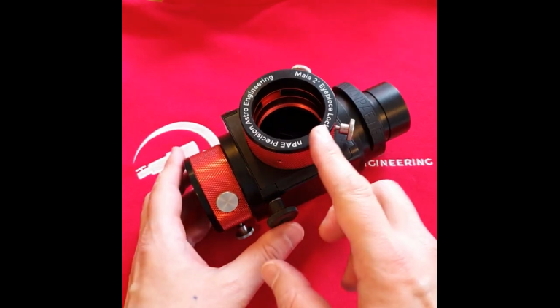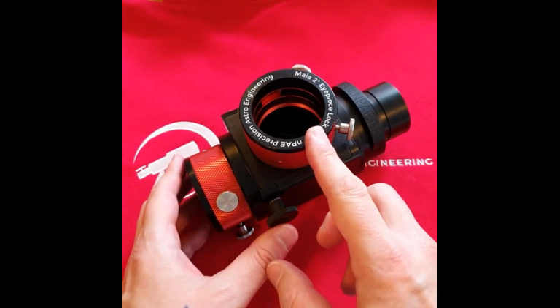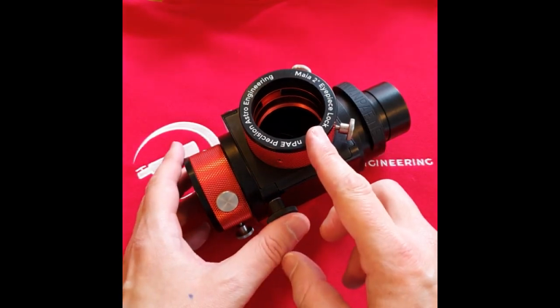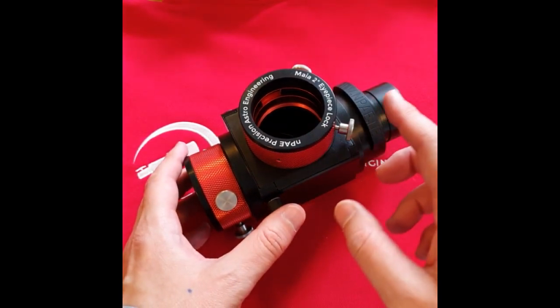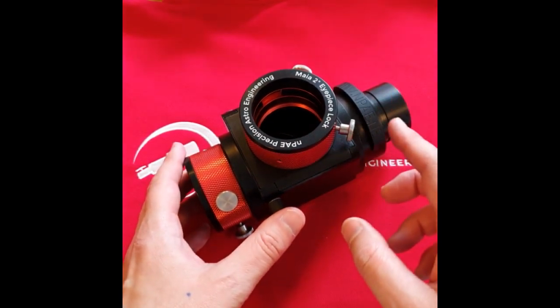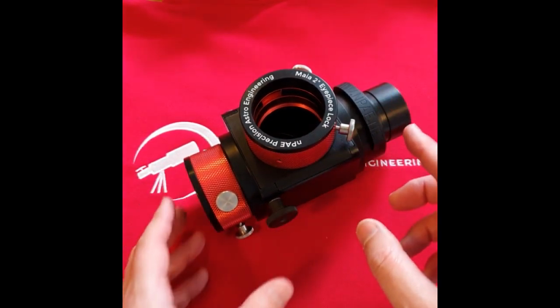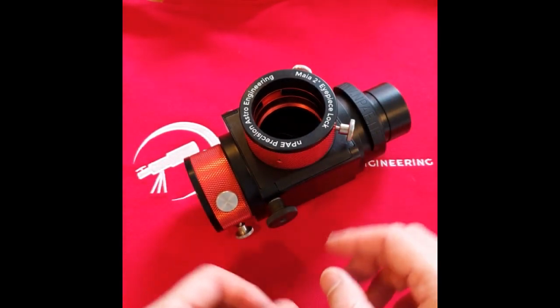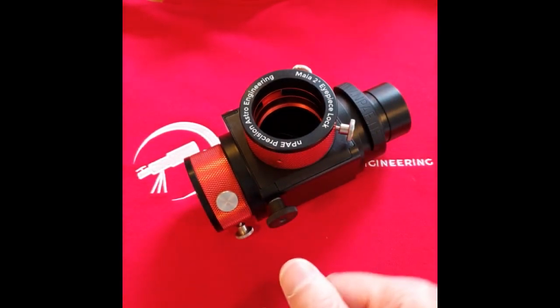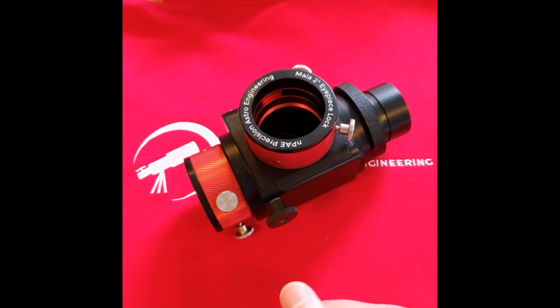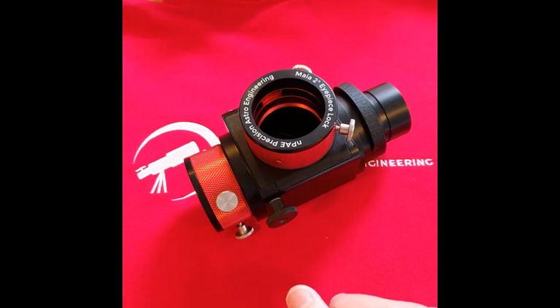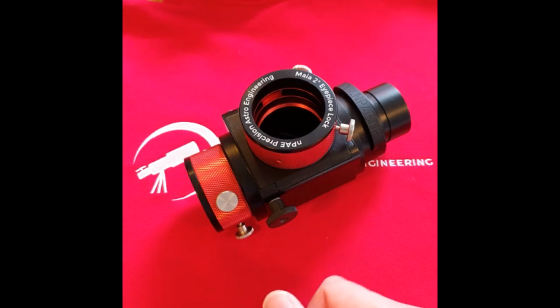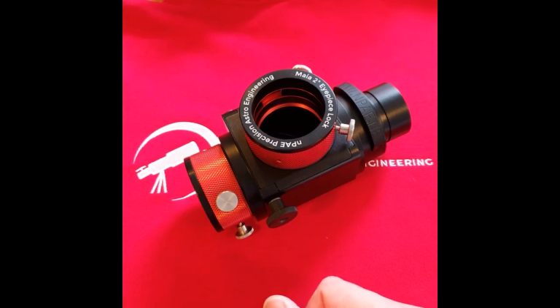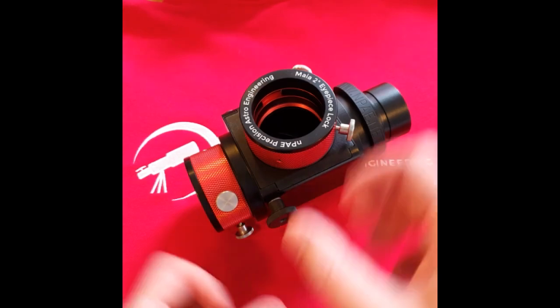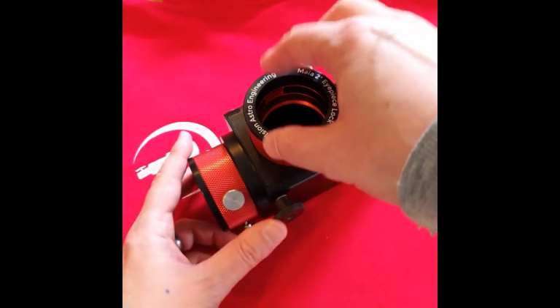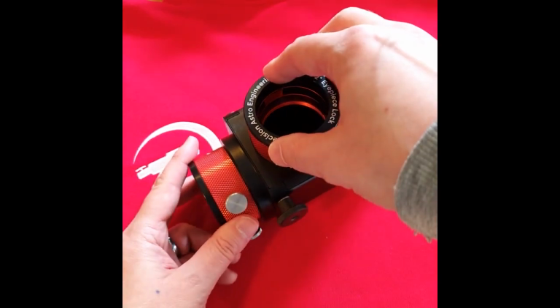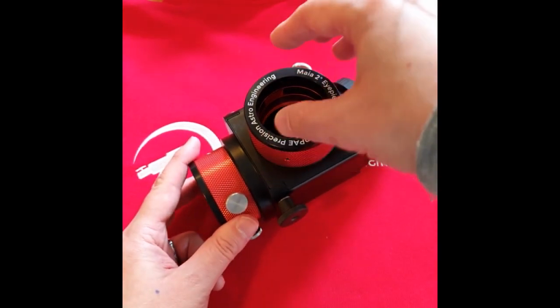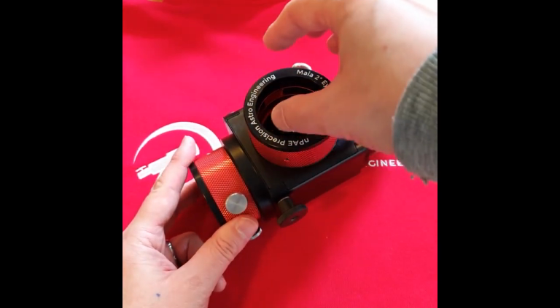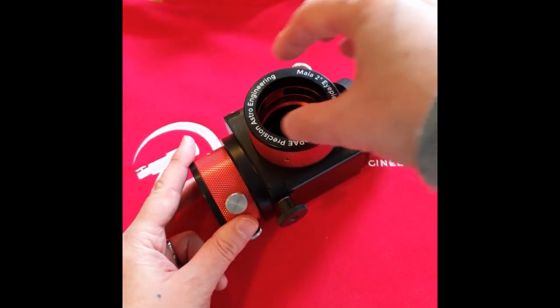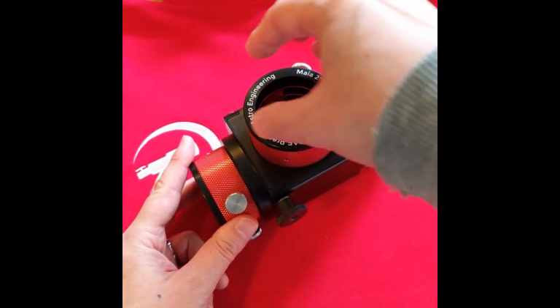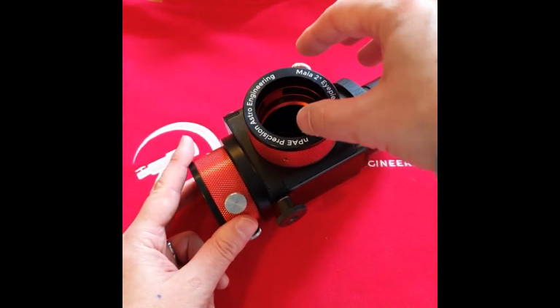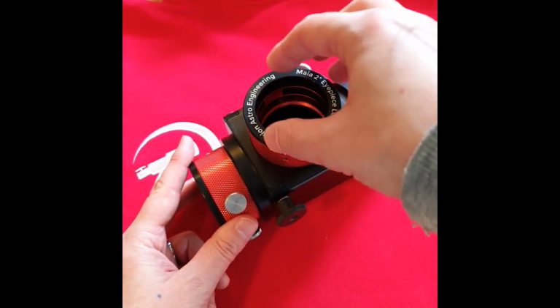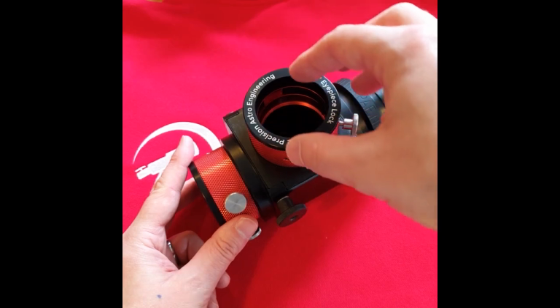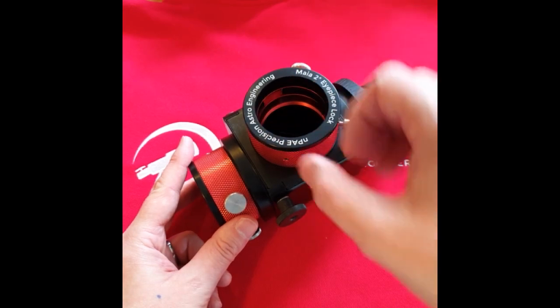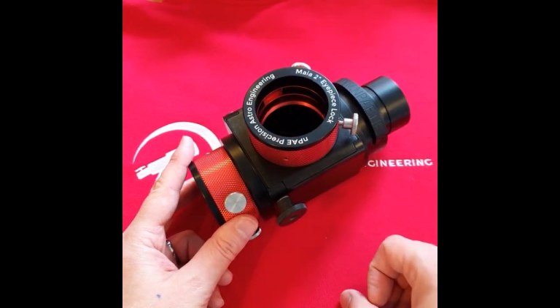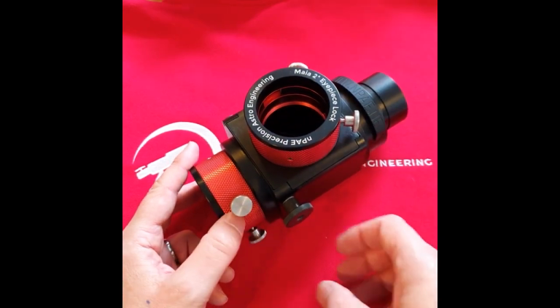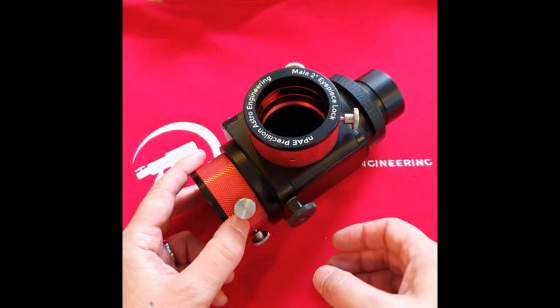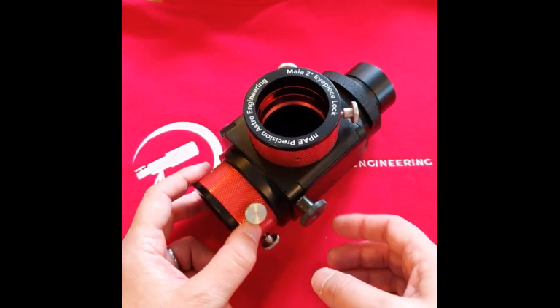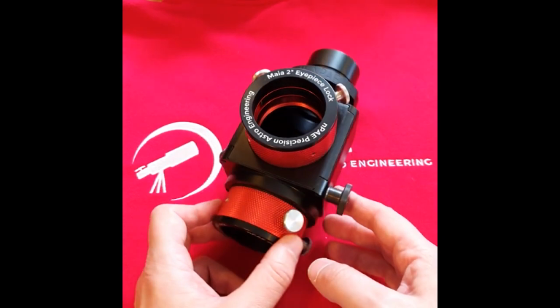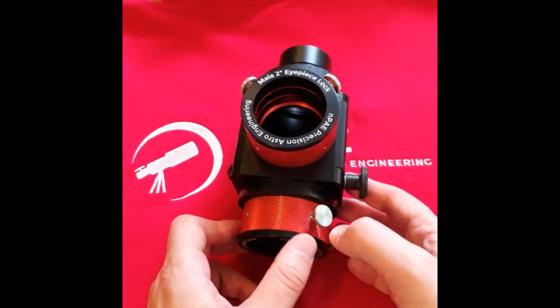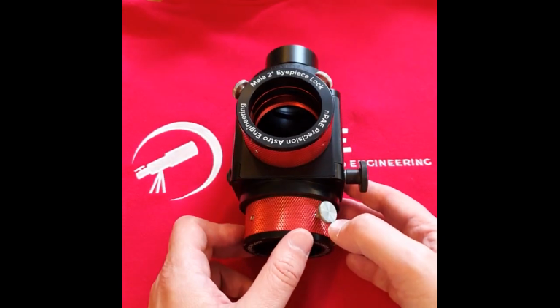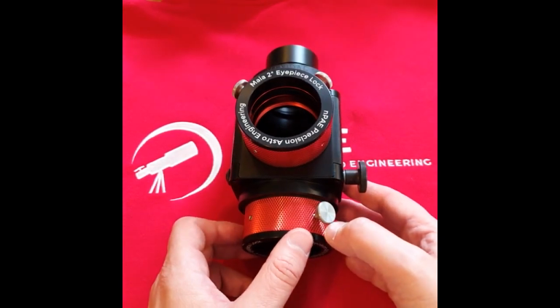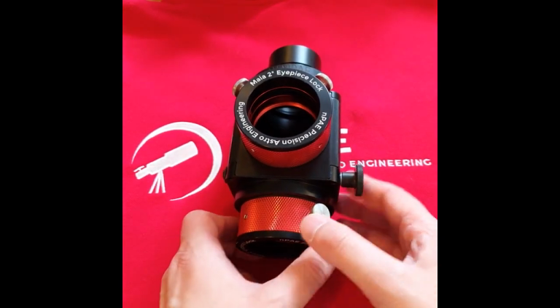The mirror locks have four different locking positions, so you can actually adjust for any socket wiggle that you may encounter on the X and Y axes.